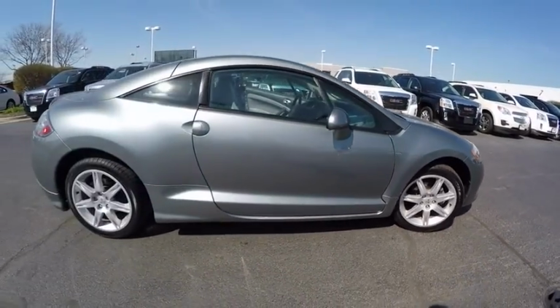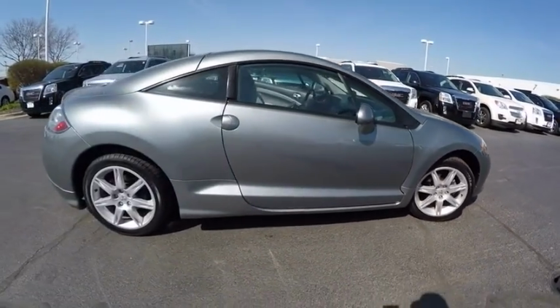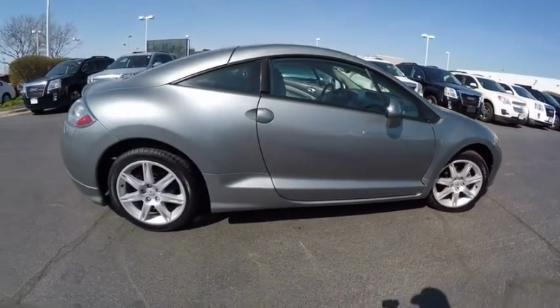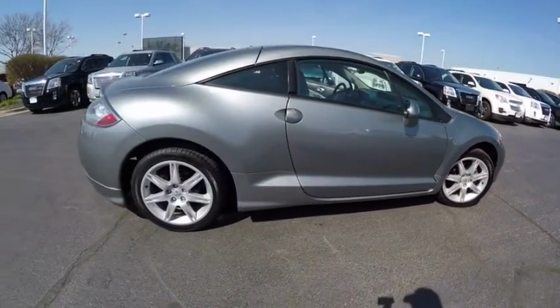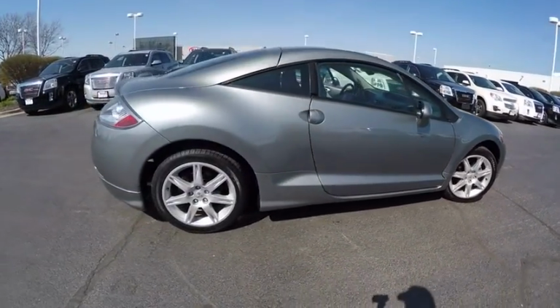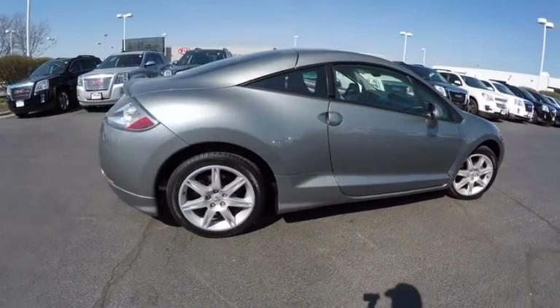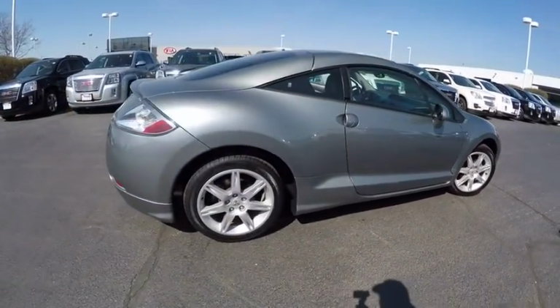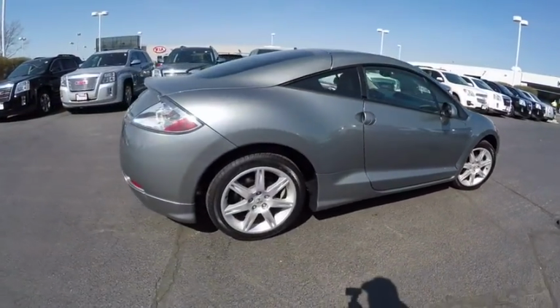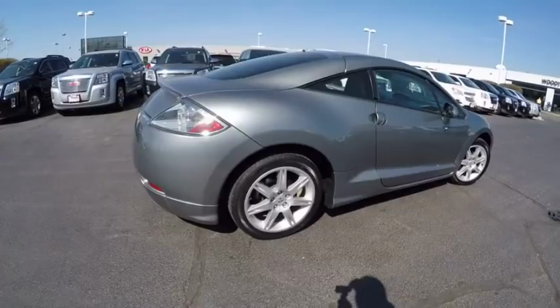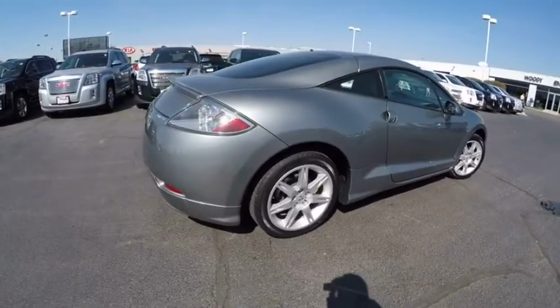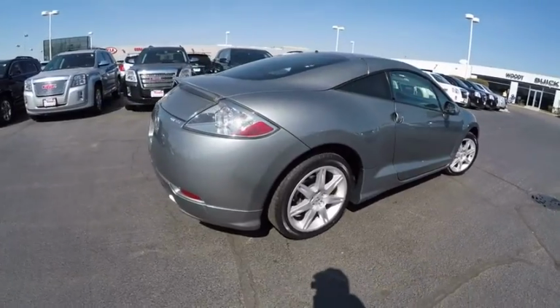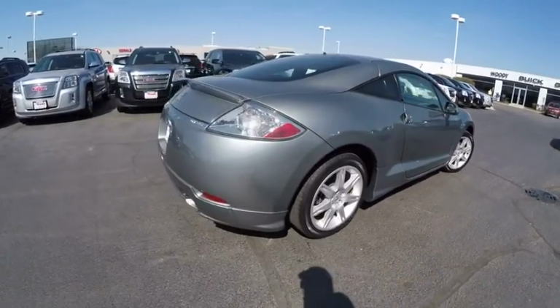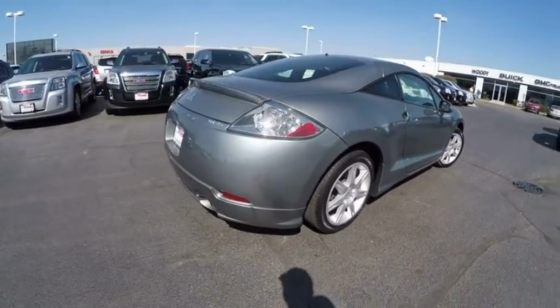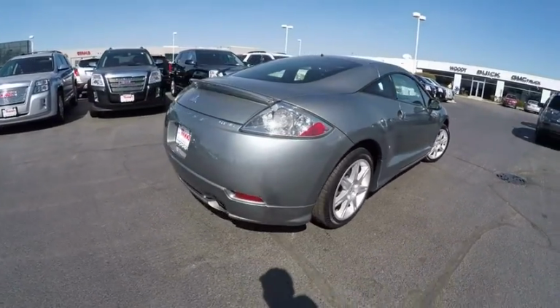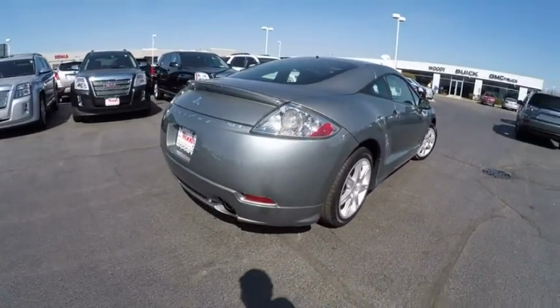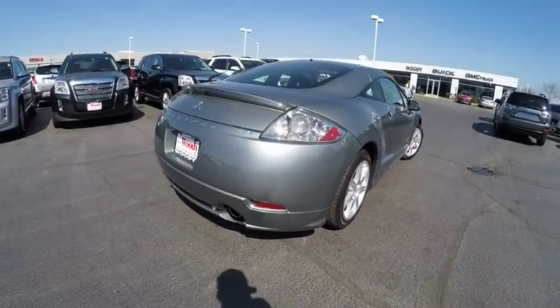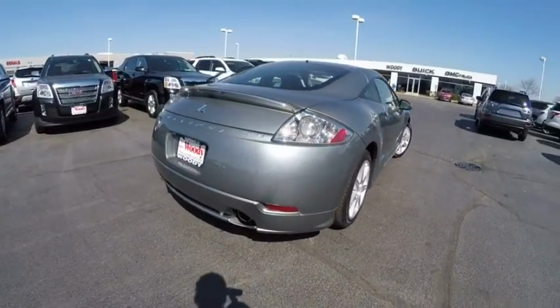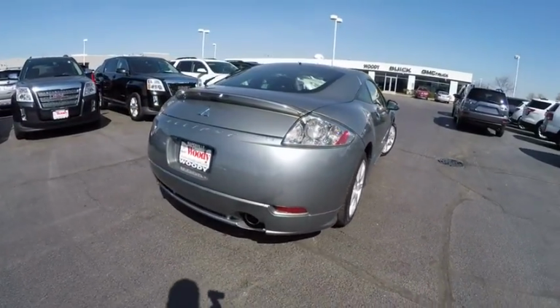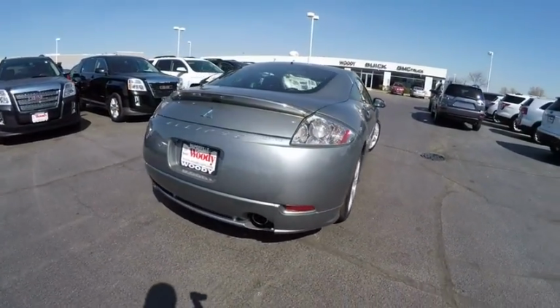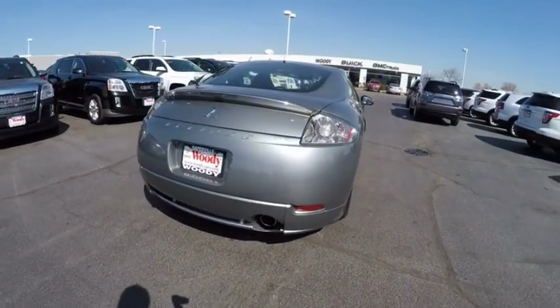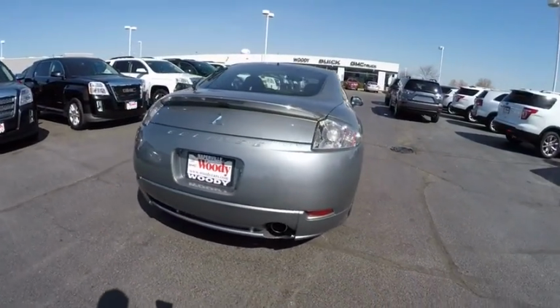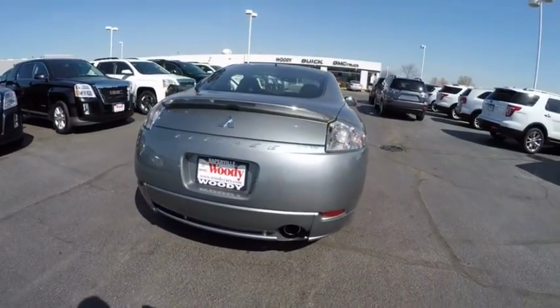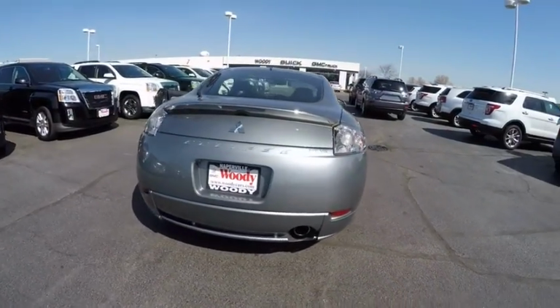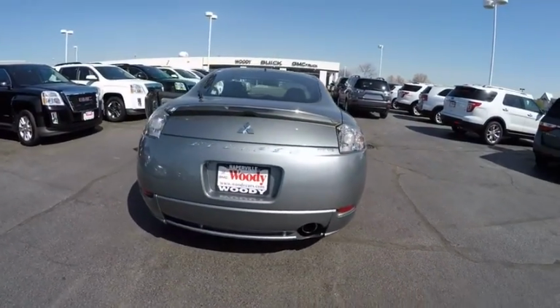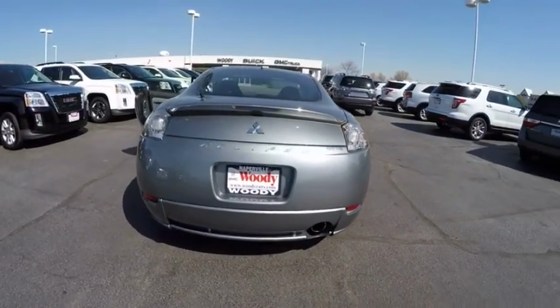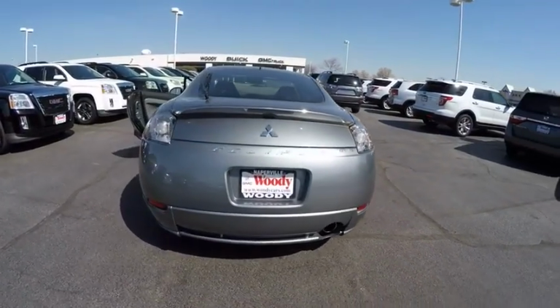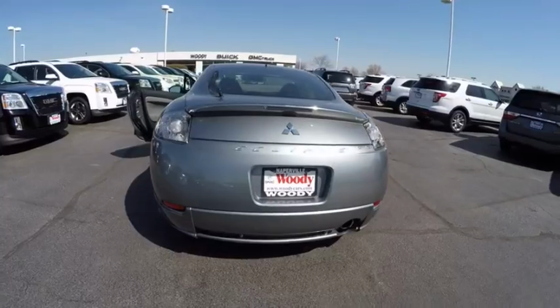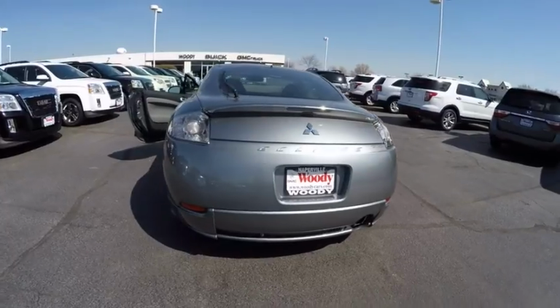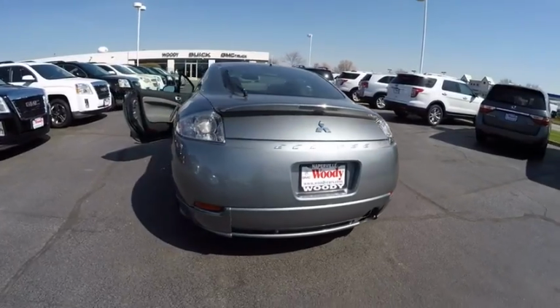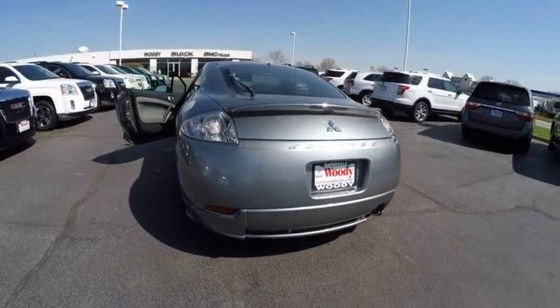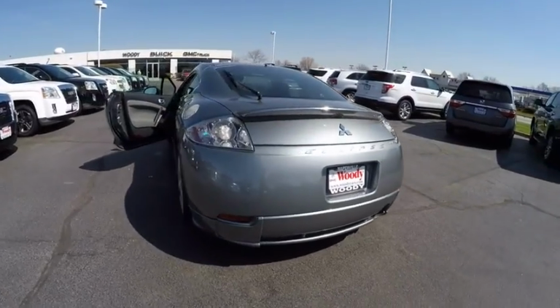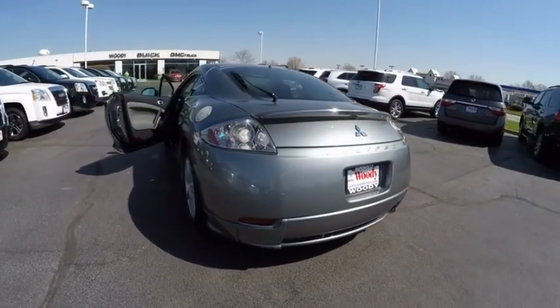With unique styling, exceptional interior features, and excellent miles per gallon, the Eclipse is the attainable exotic and is priced below $15,000.